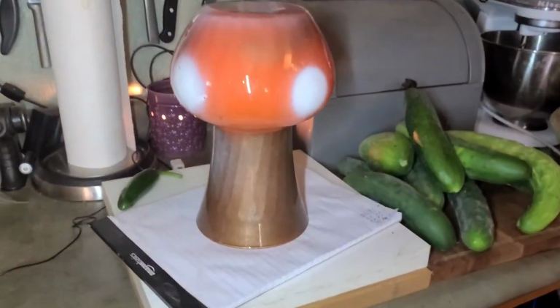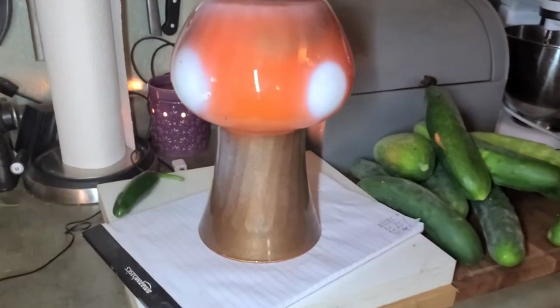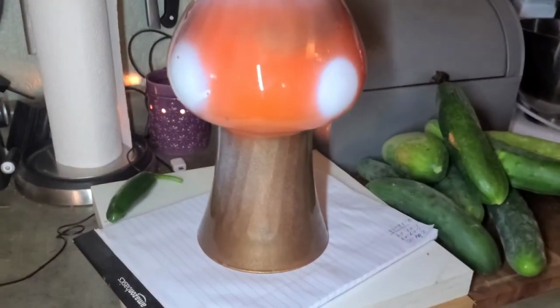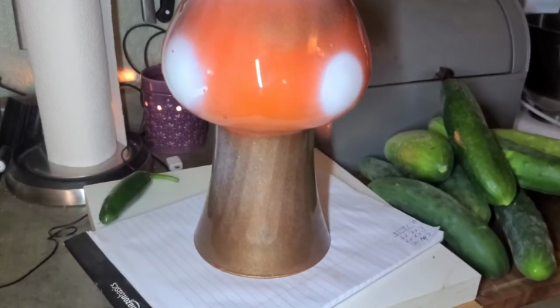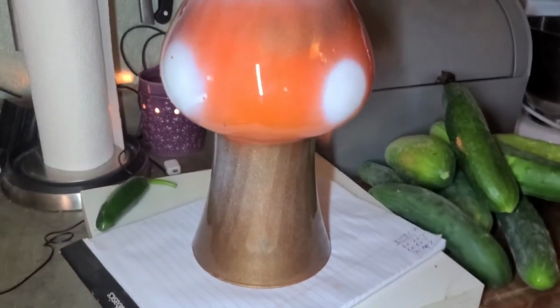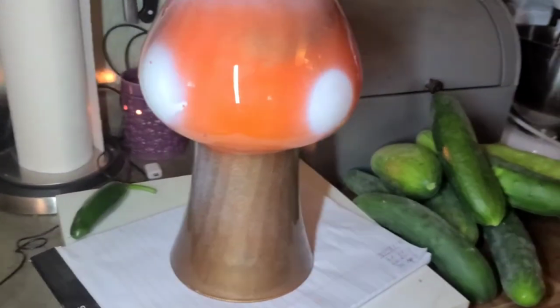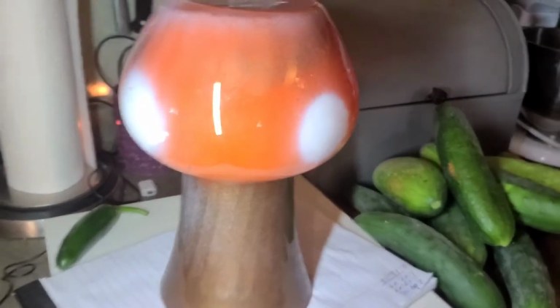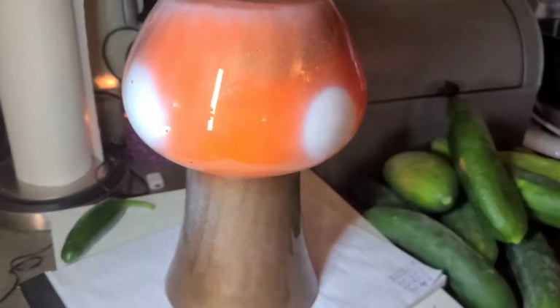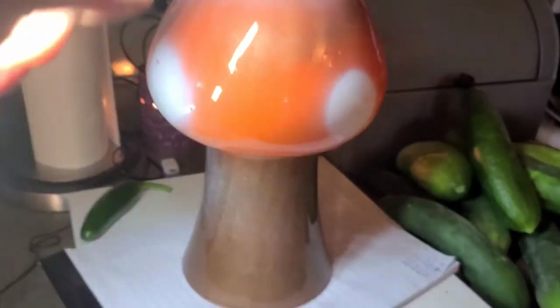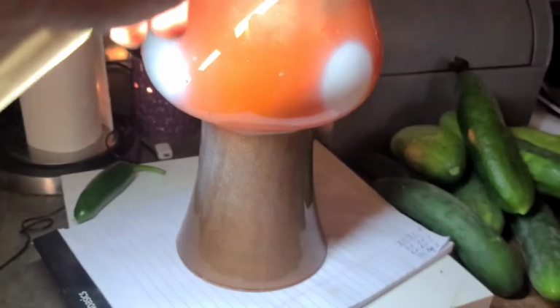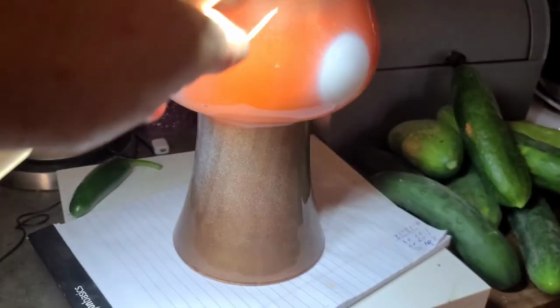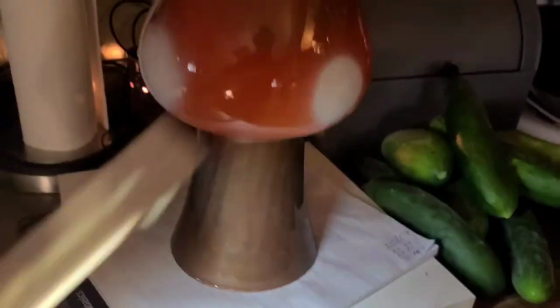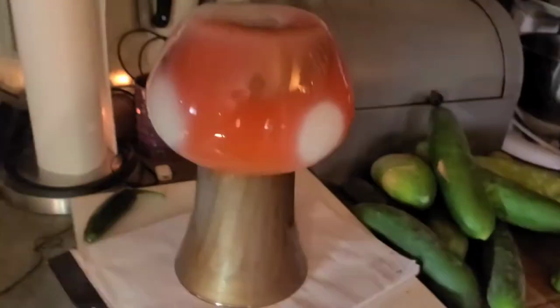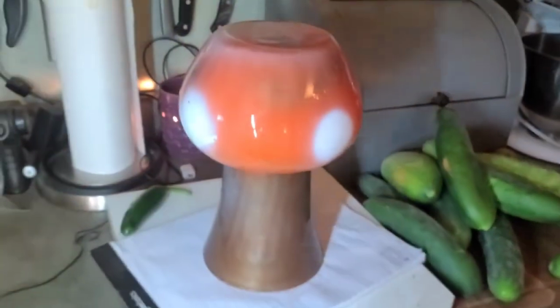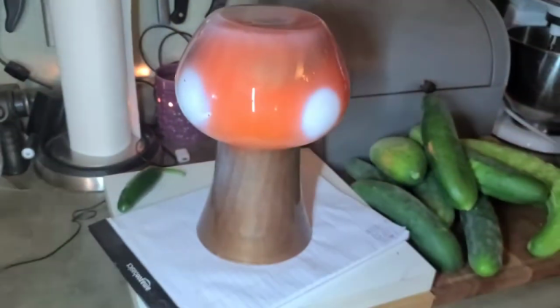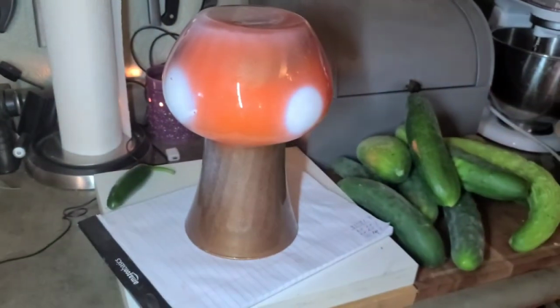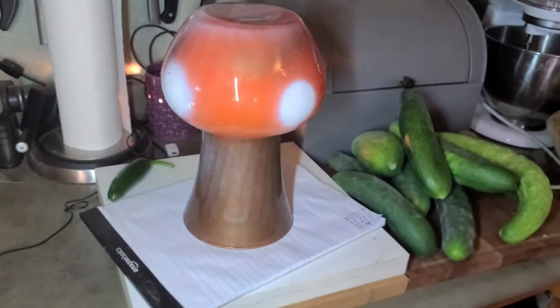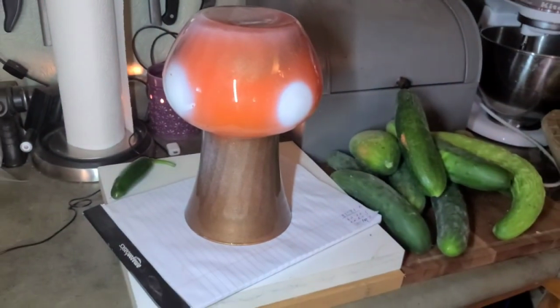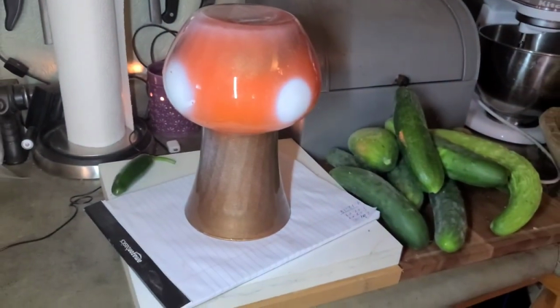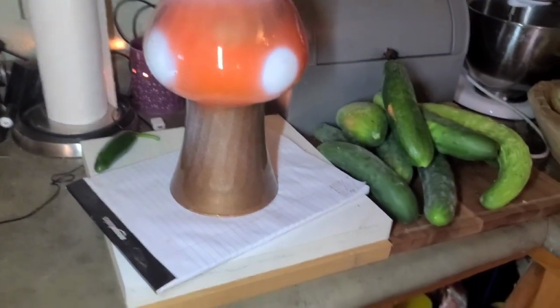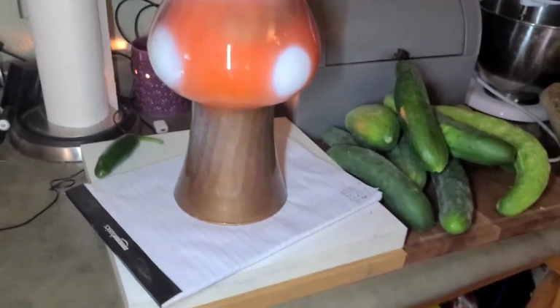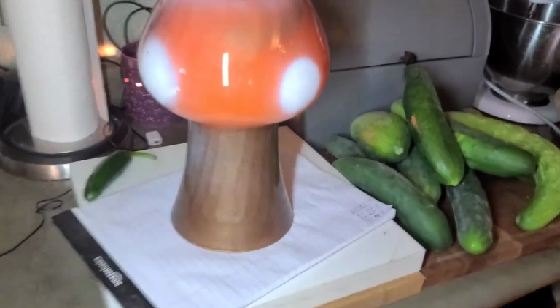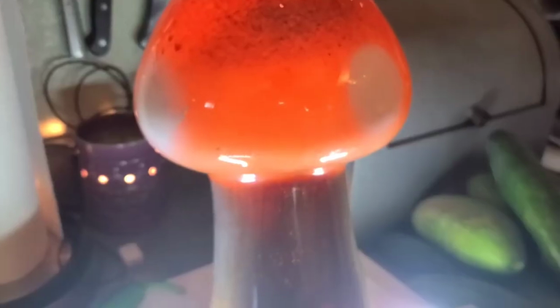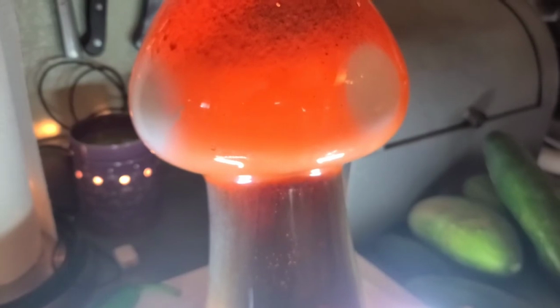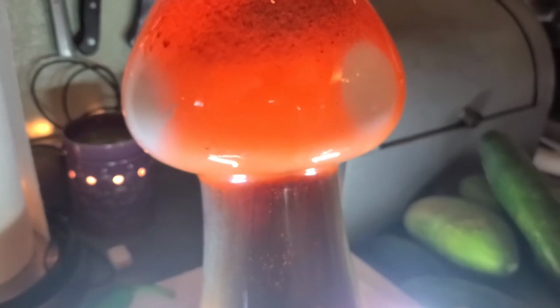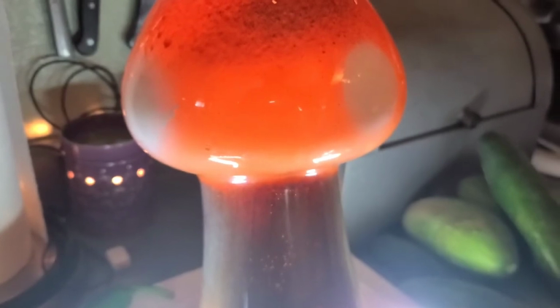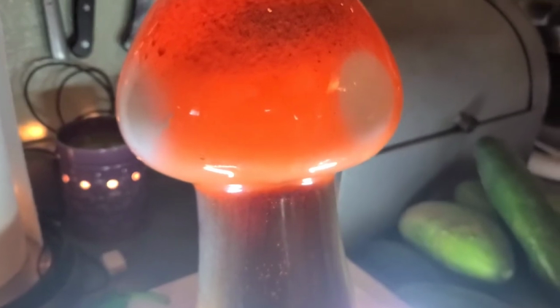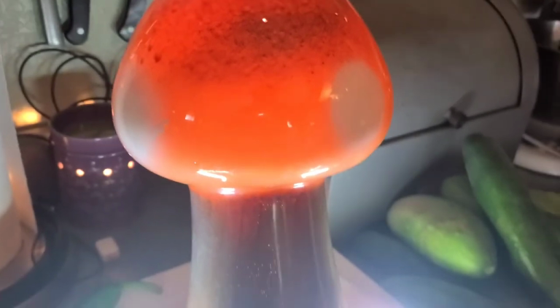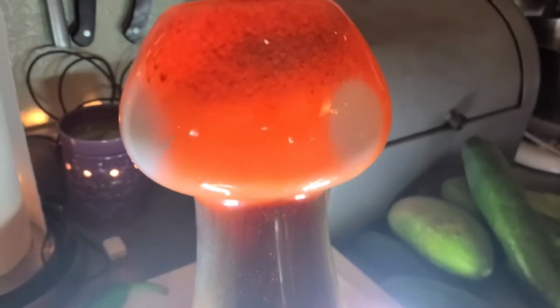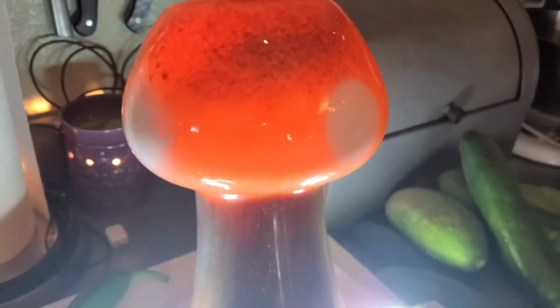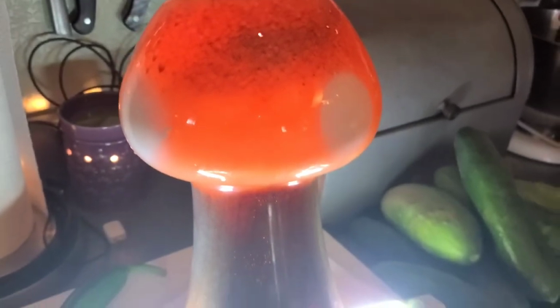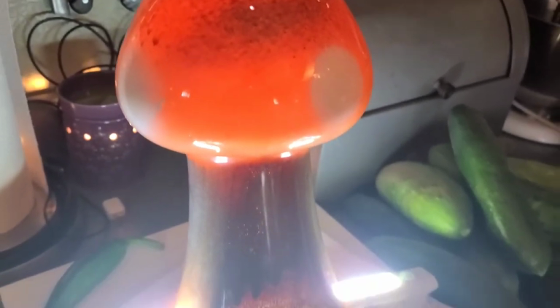A really cool little mushroom design, and with all the paints inside, the paint will never wash off. Looks pretty cool, and if you put some LED lights in there it will even light up at night.